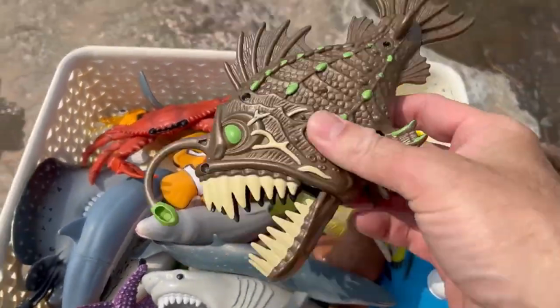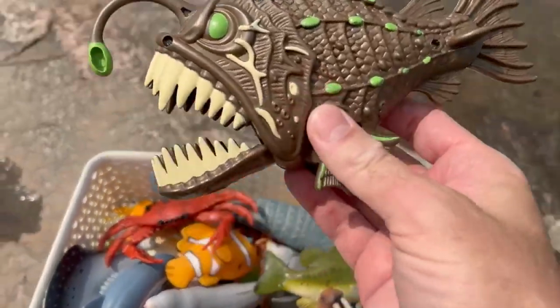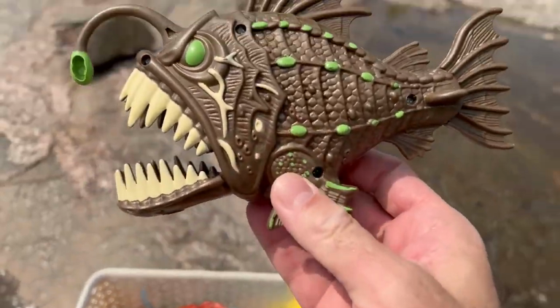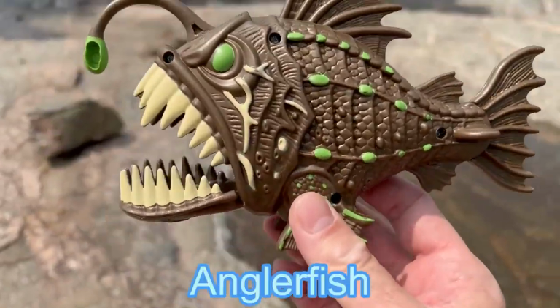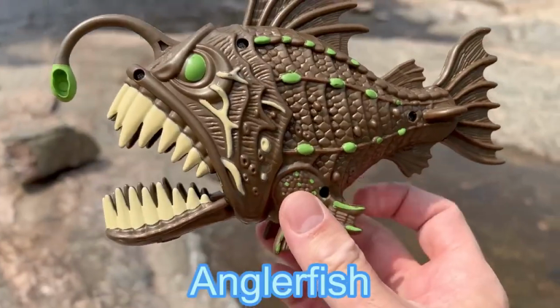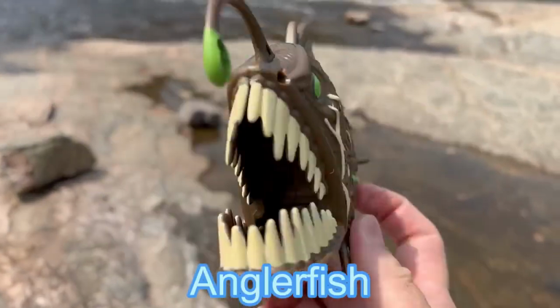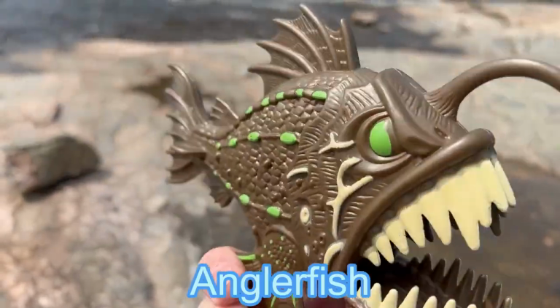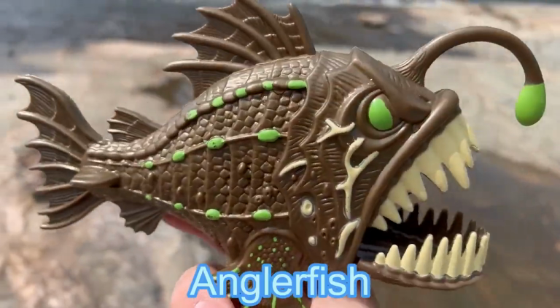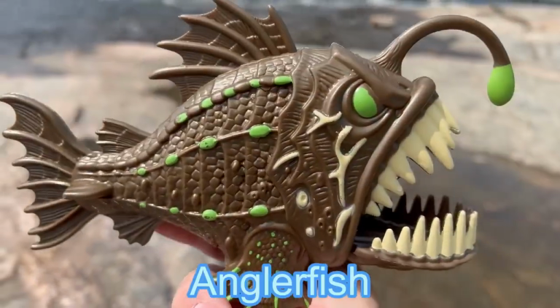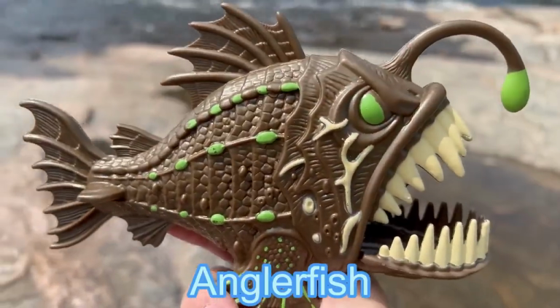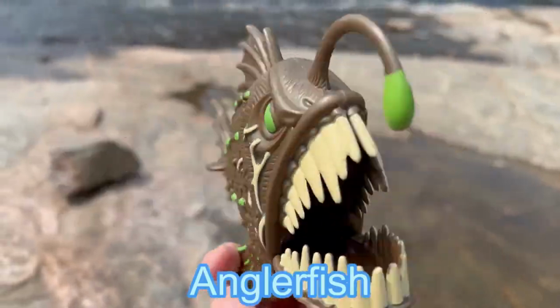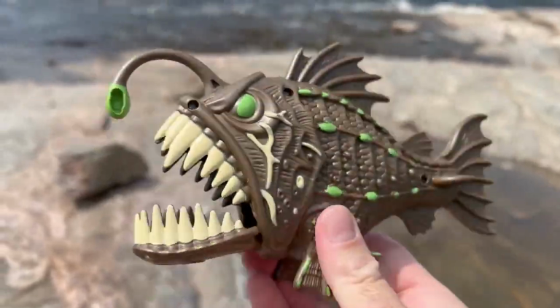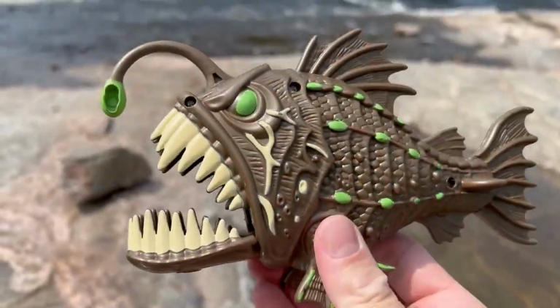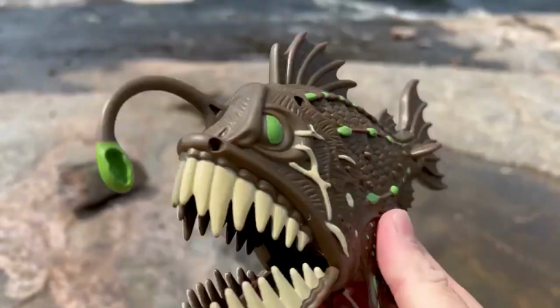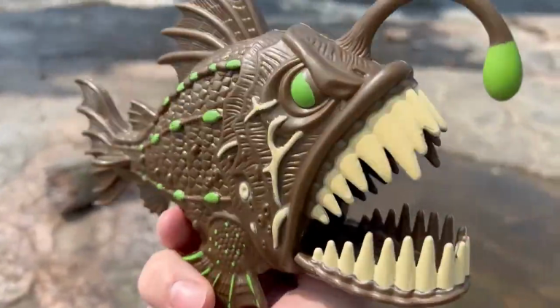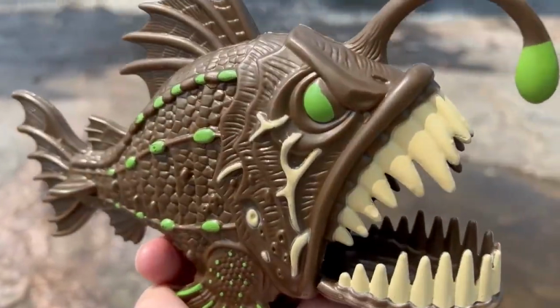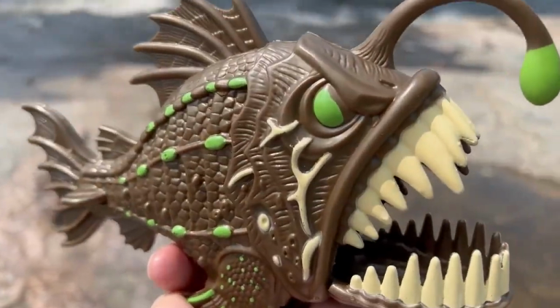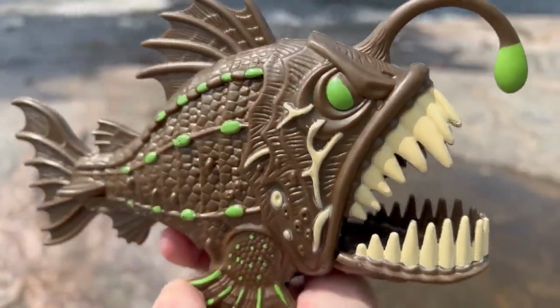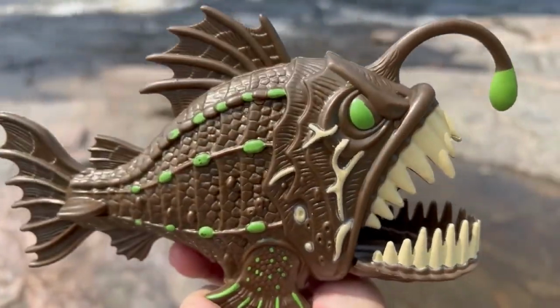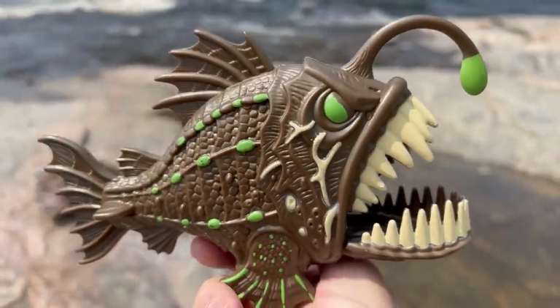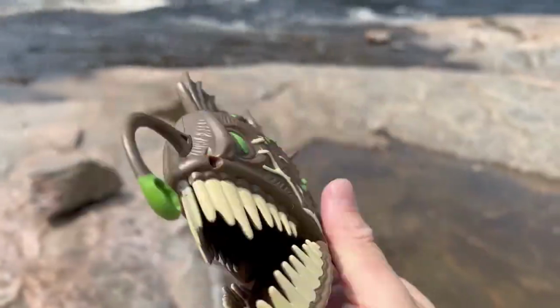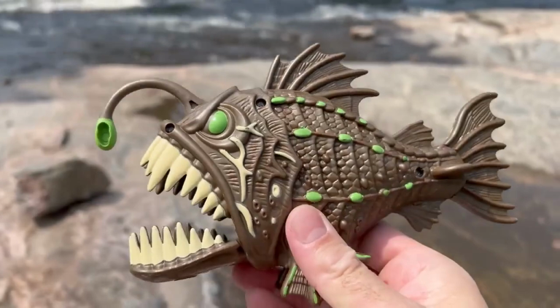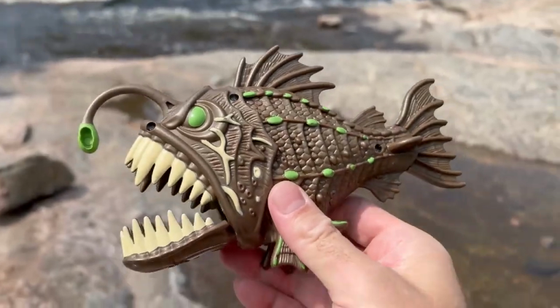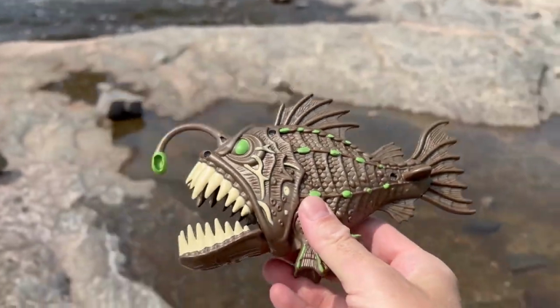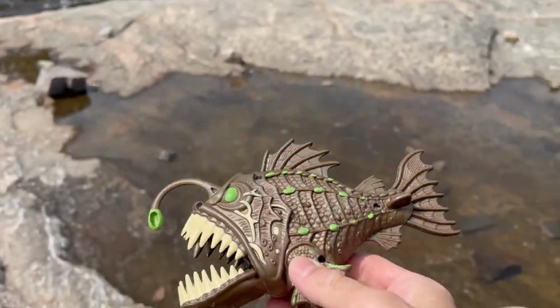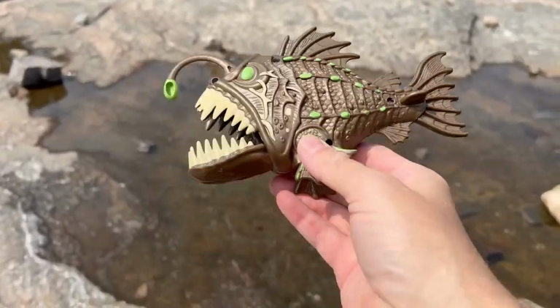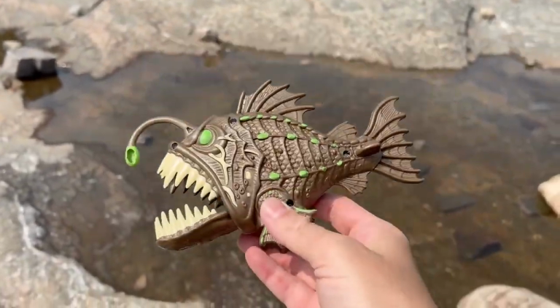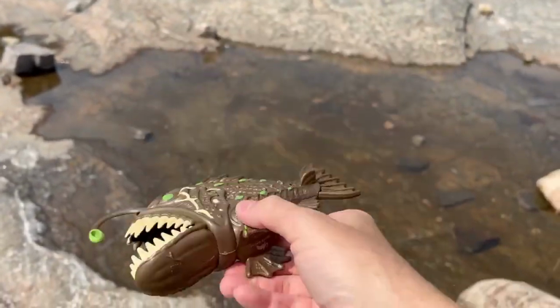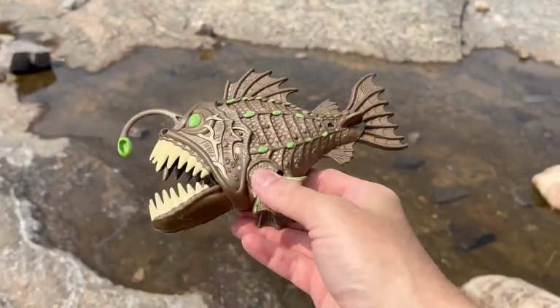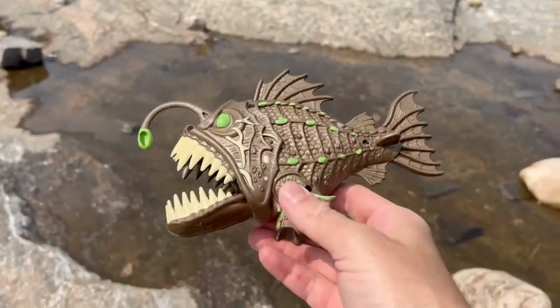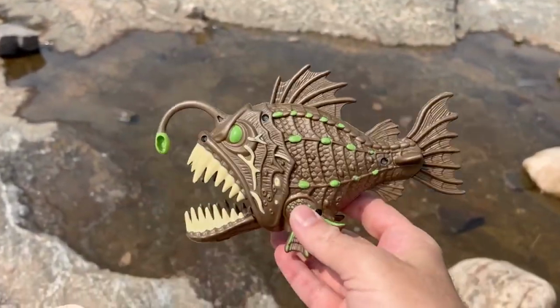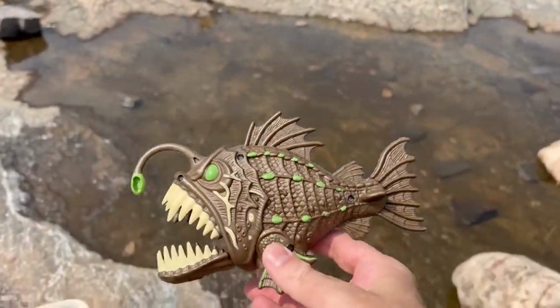We have an angler fish. Angler fish has such large teeth. Let's put the angler fish down in this little pool.